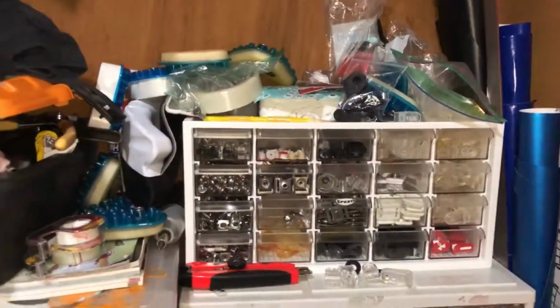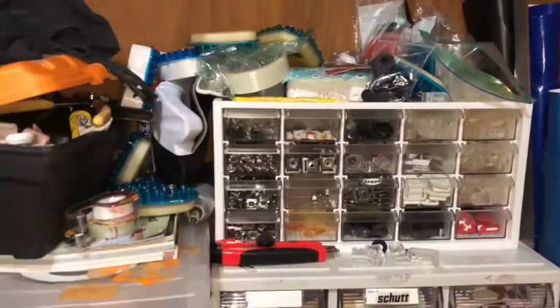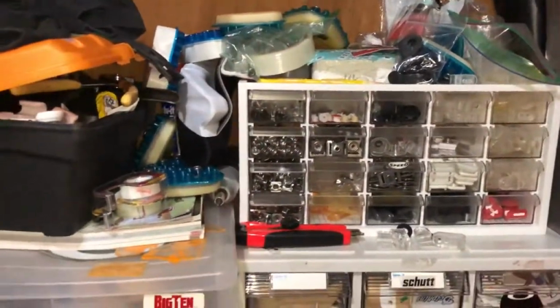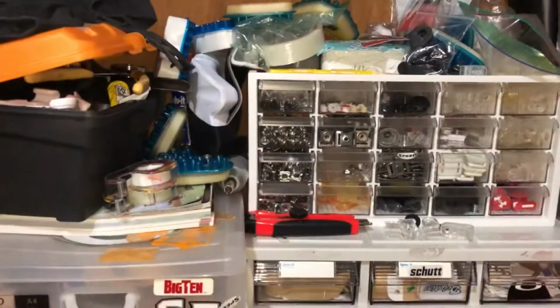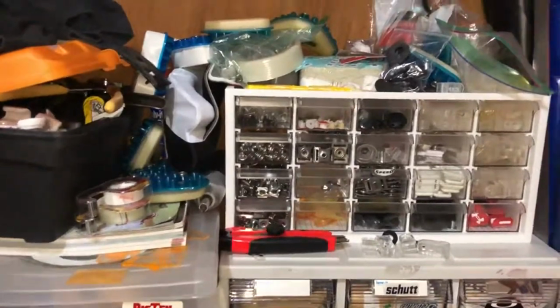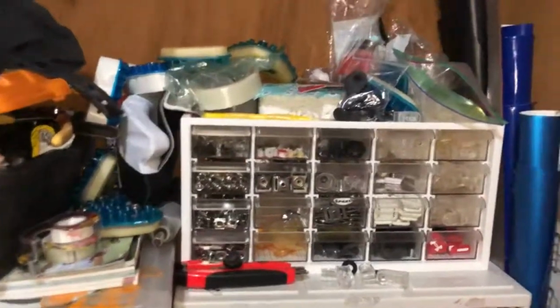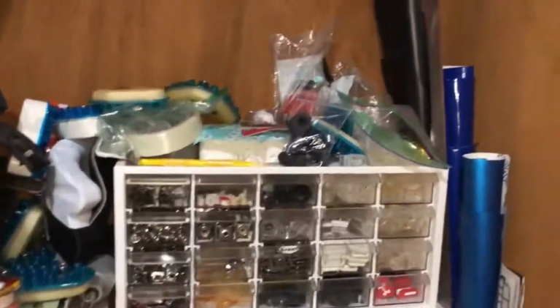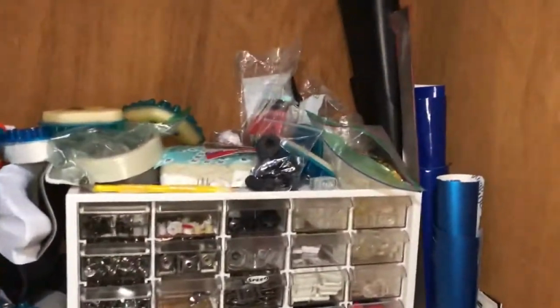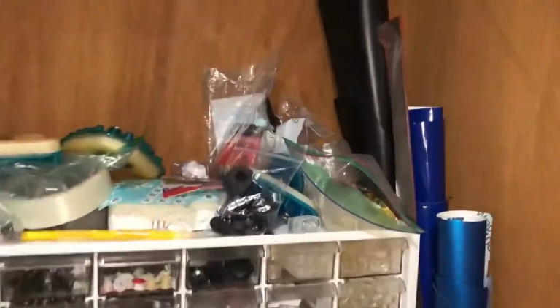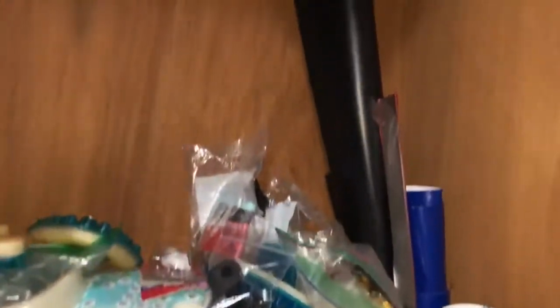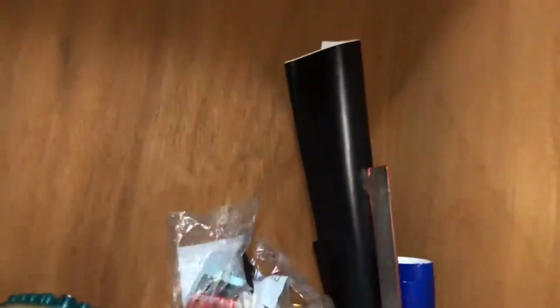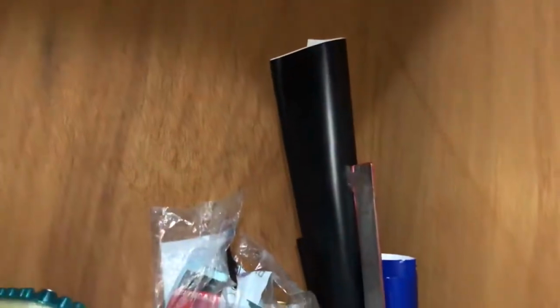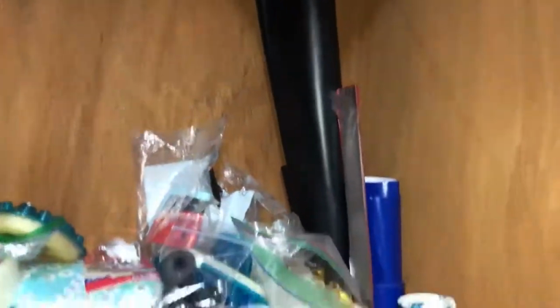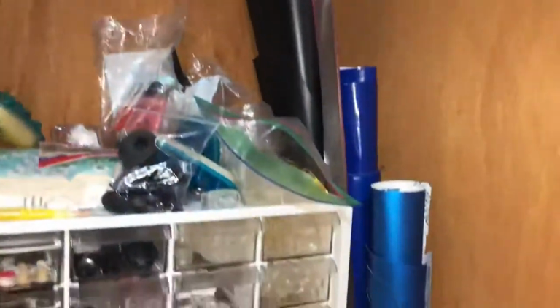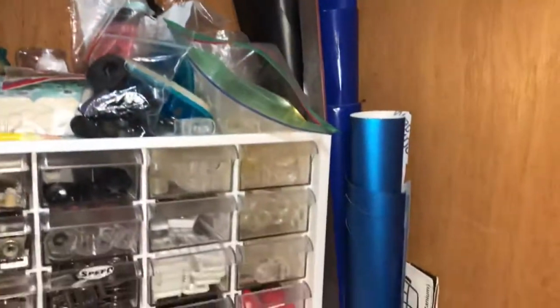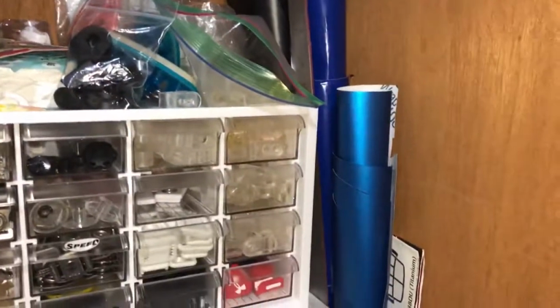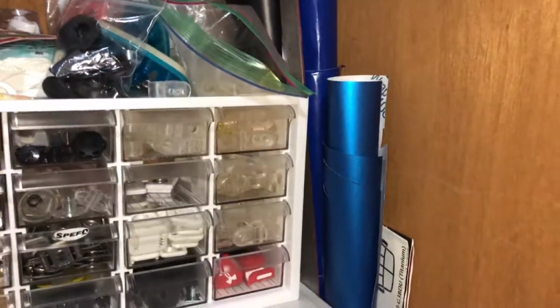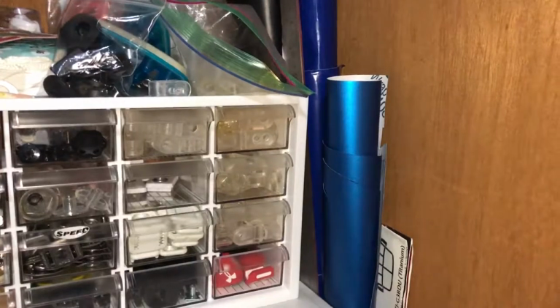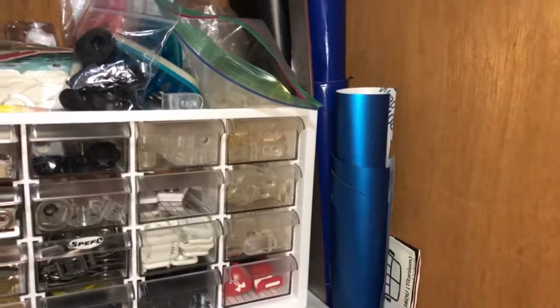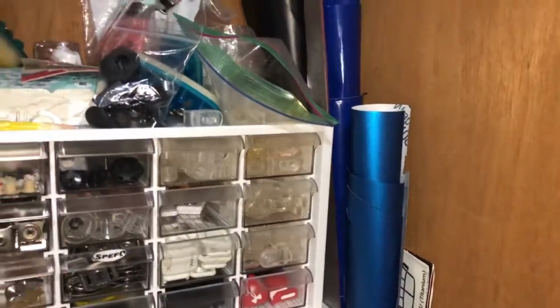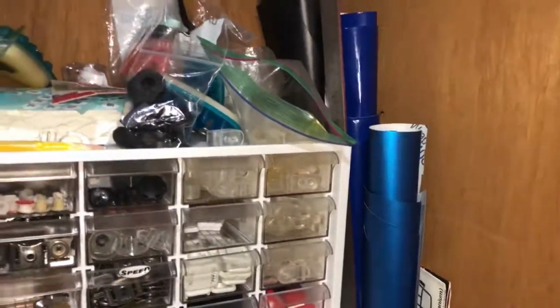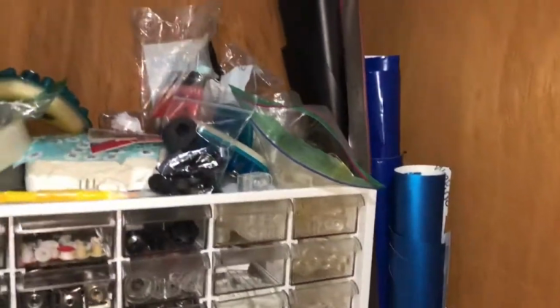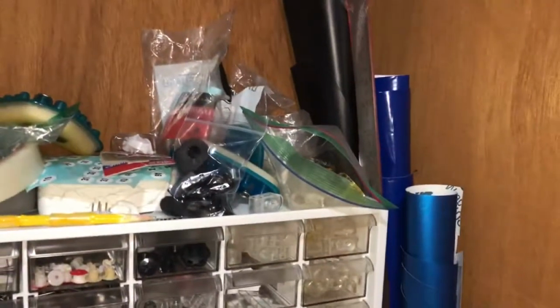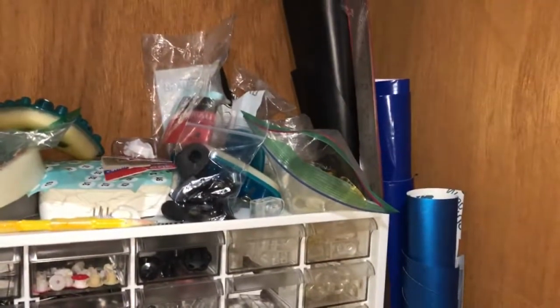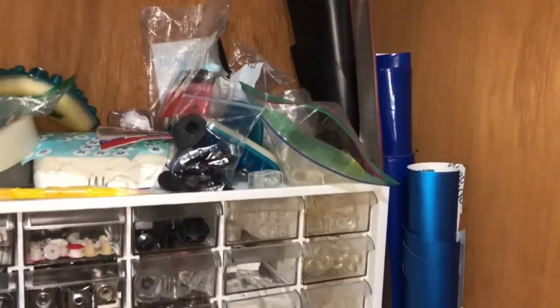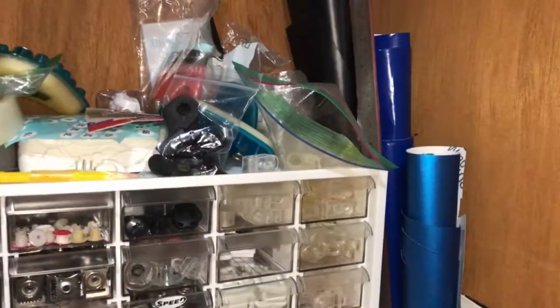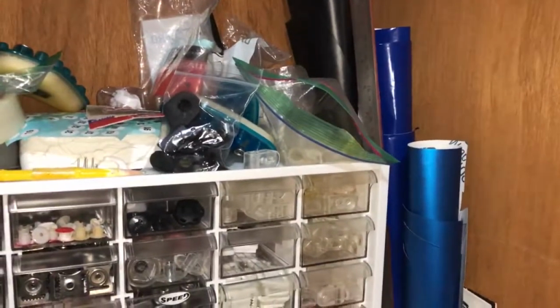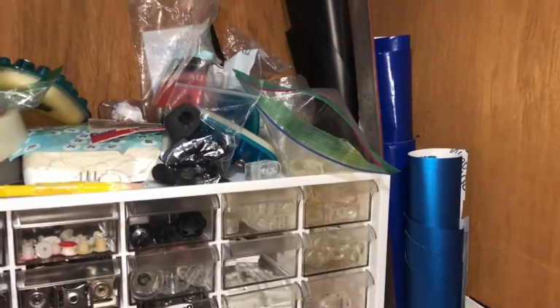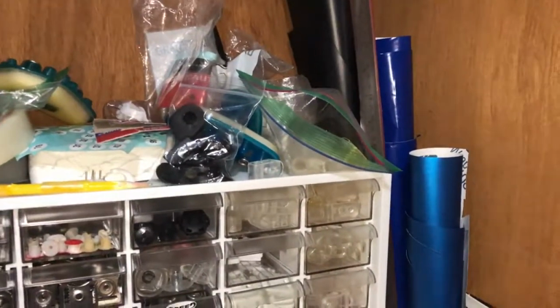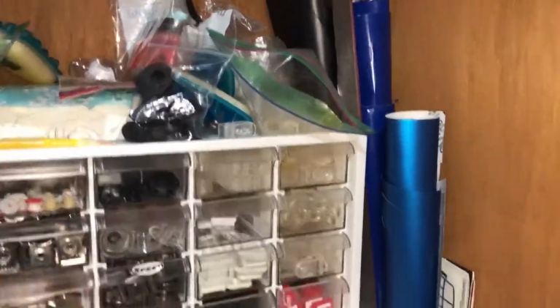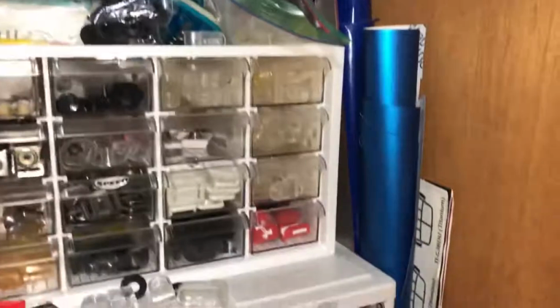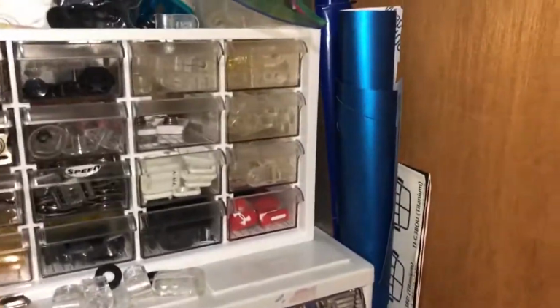It's almost like an equipment room here, but it's not. I have a variety of adhesive films. If I need to make something quick or hide something, I can cut it out.